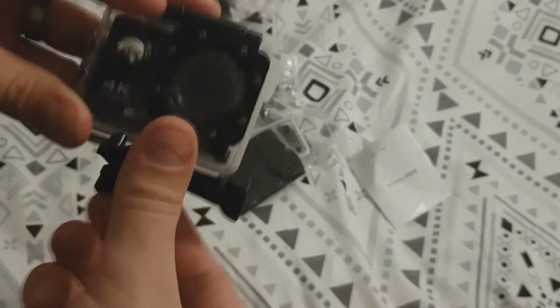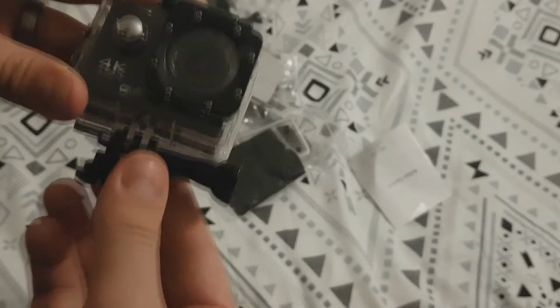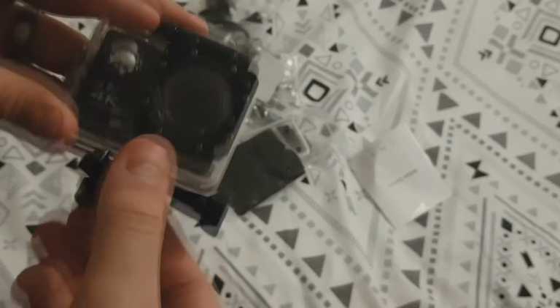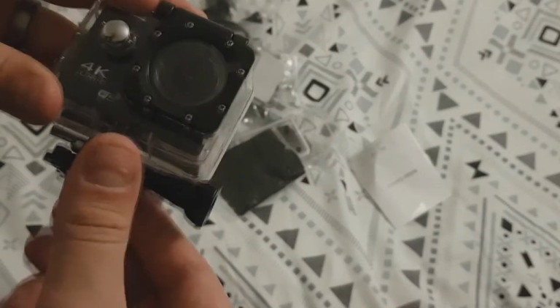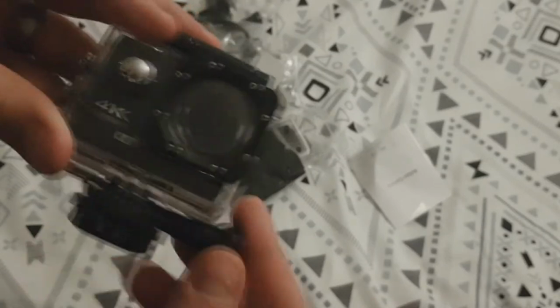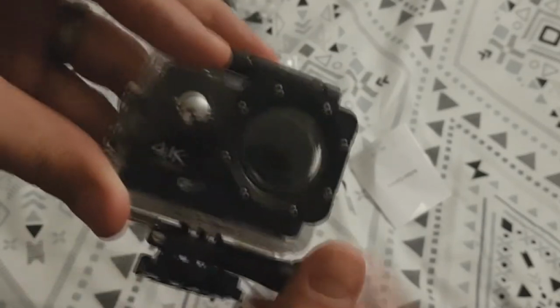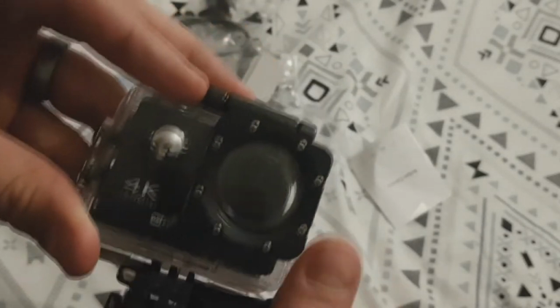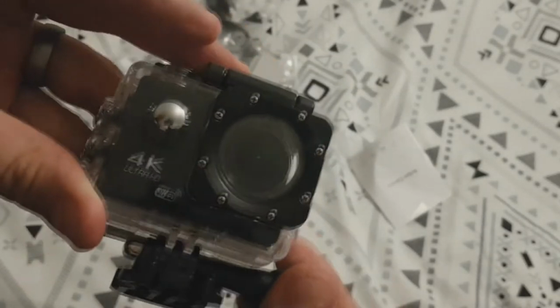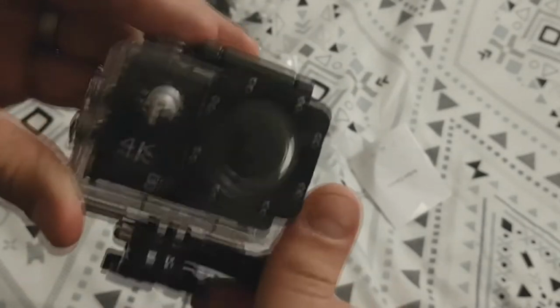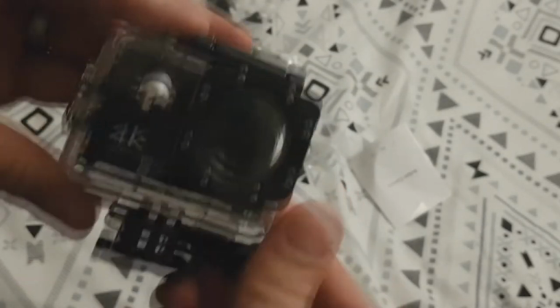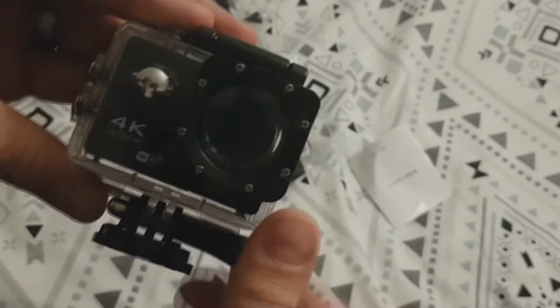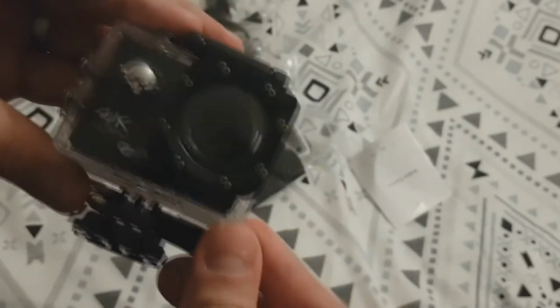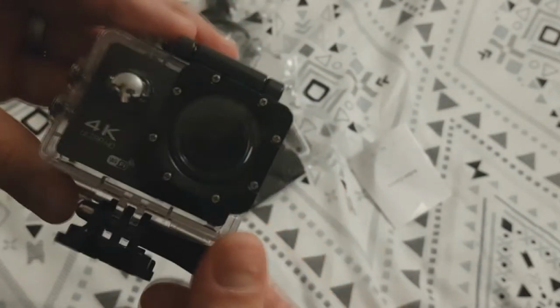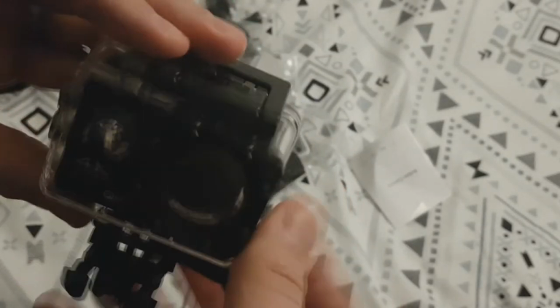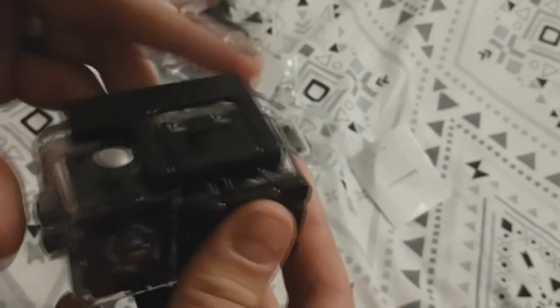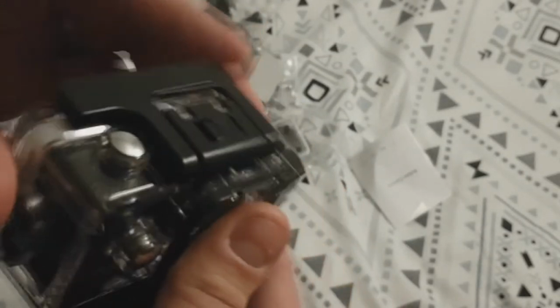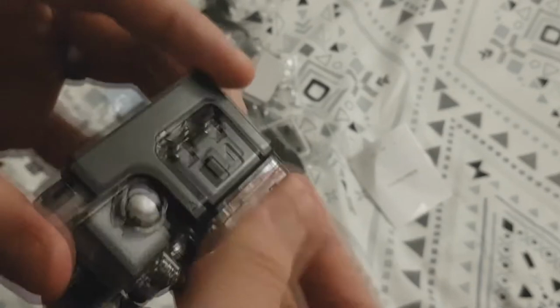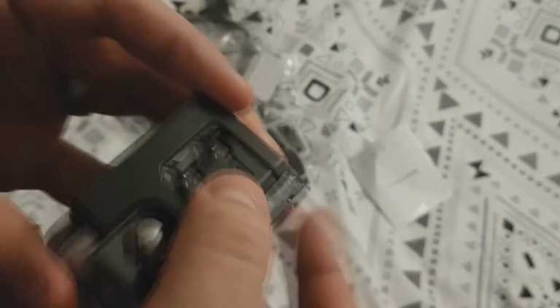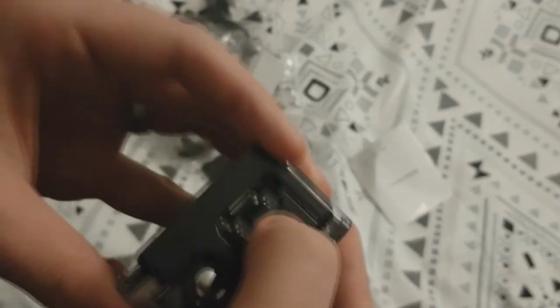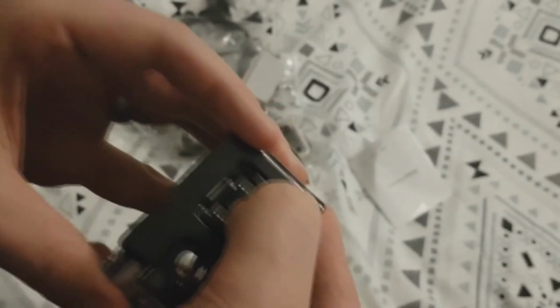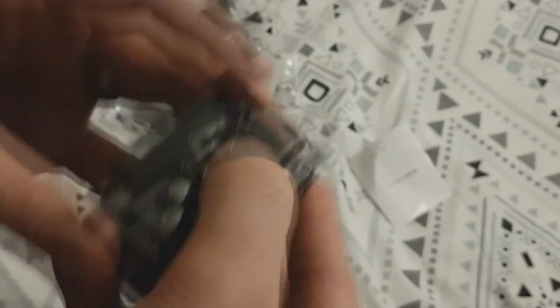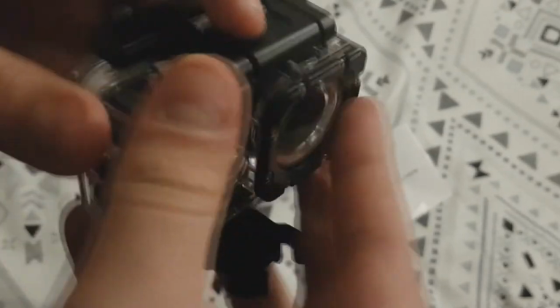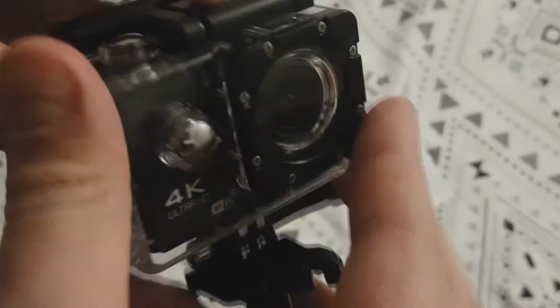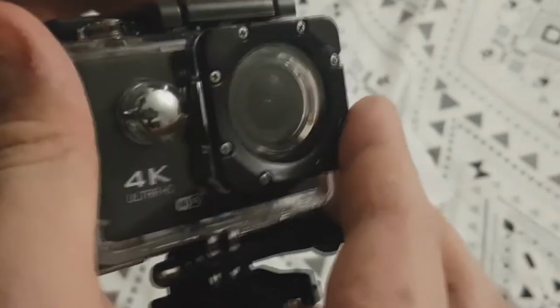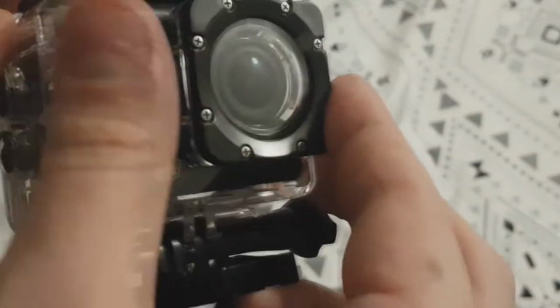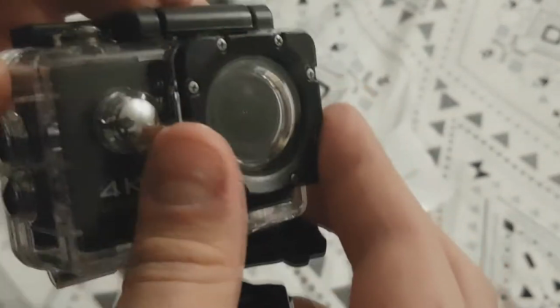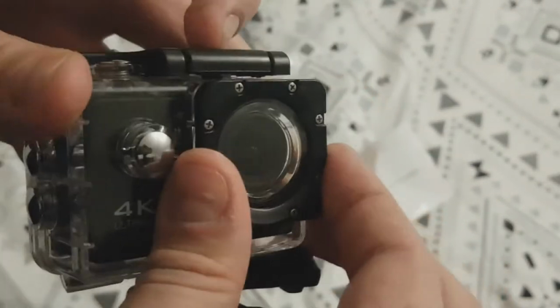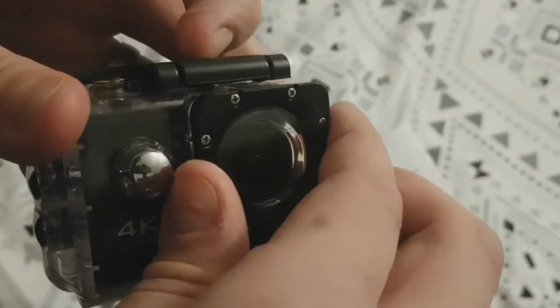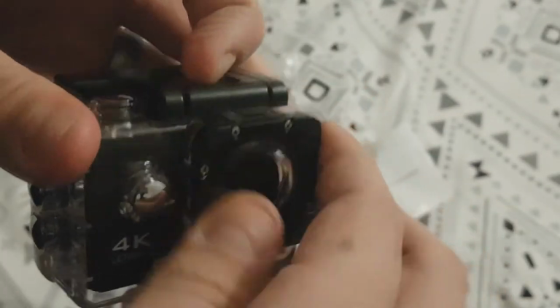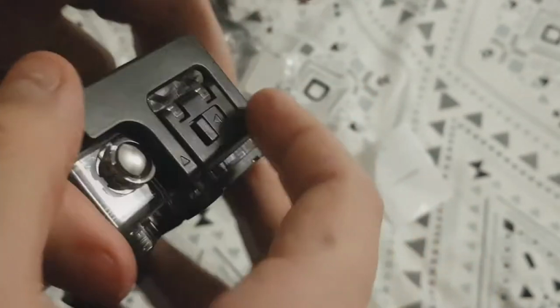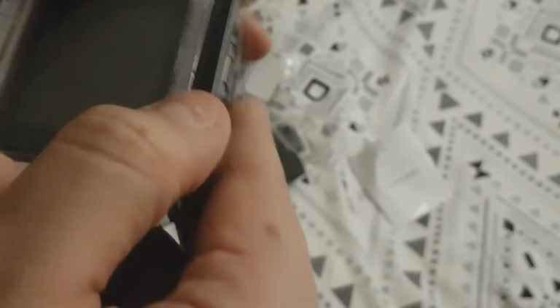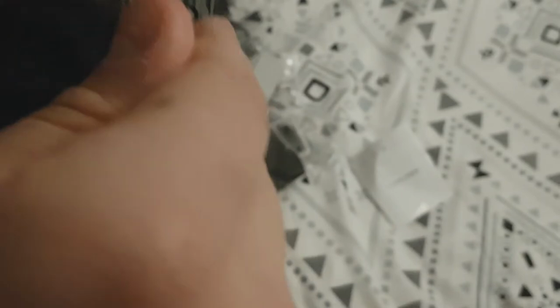You can clip it to a selfie stick, a strap around your head, or anchor it down somewhere. There I am trying again with that switch — don't worry, I'll probably get it one day.